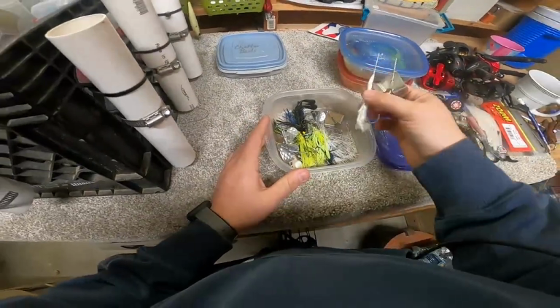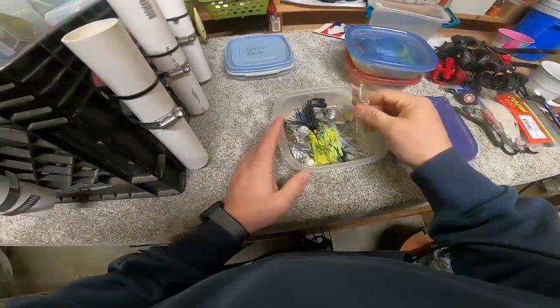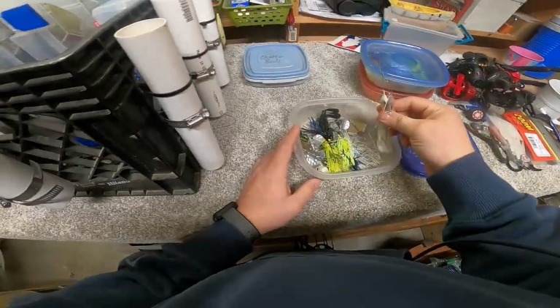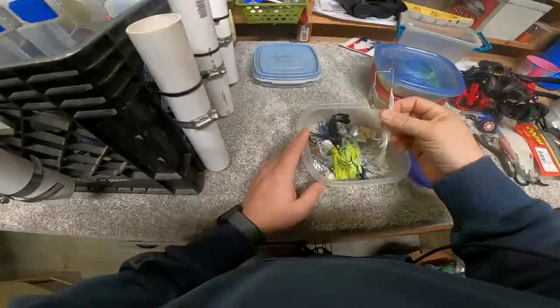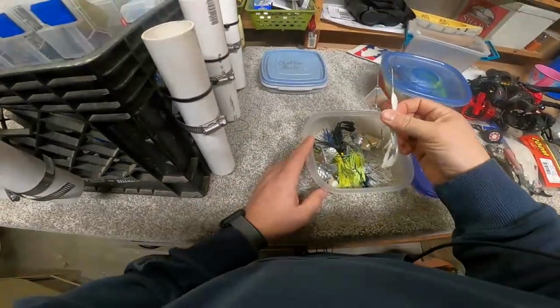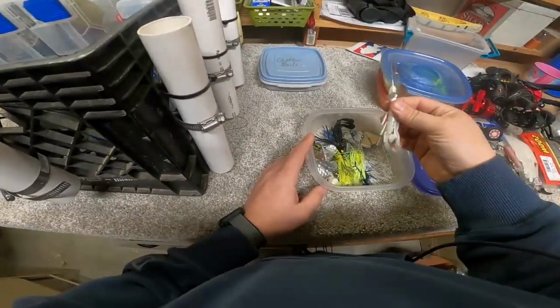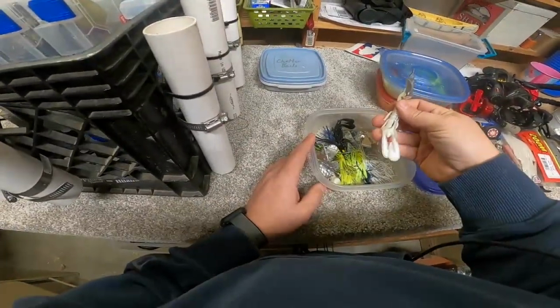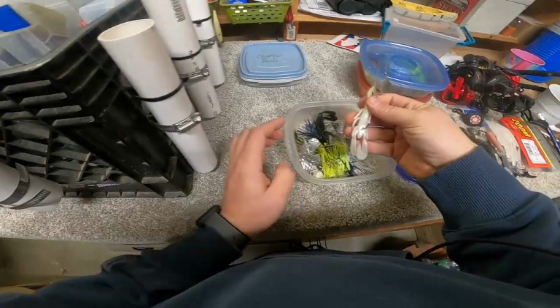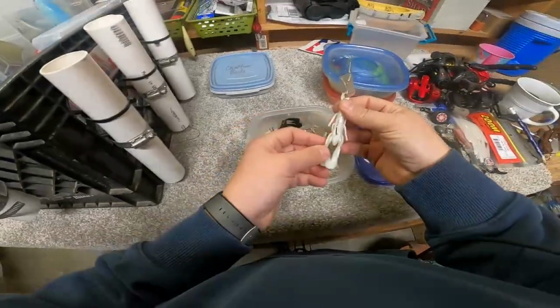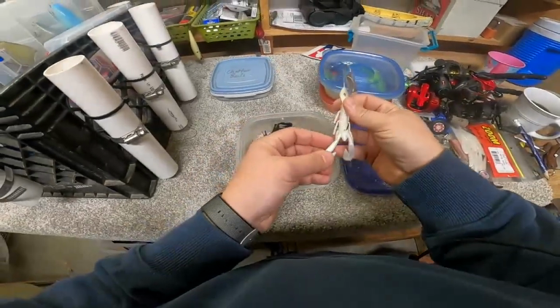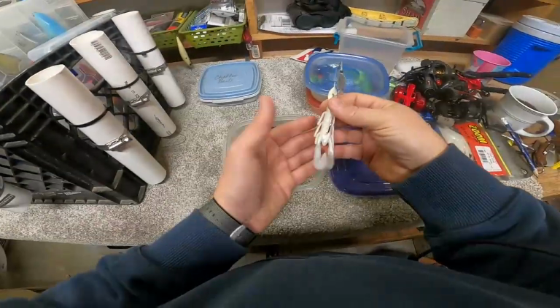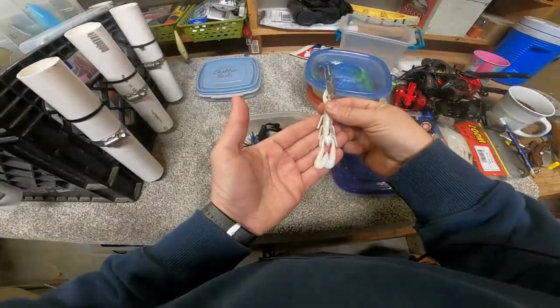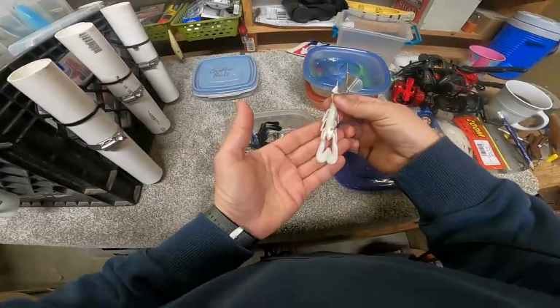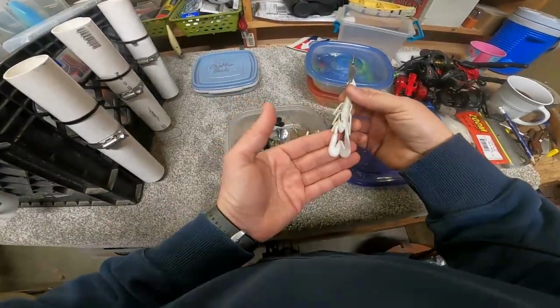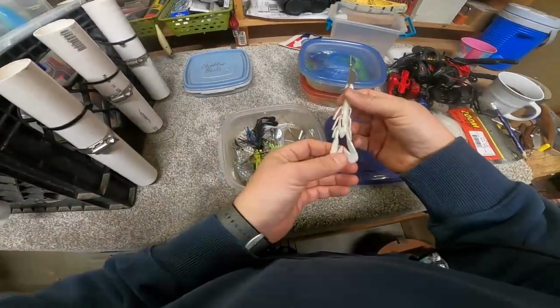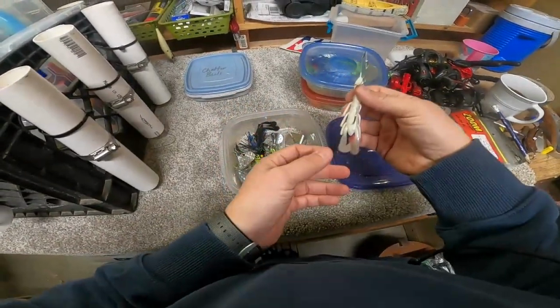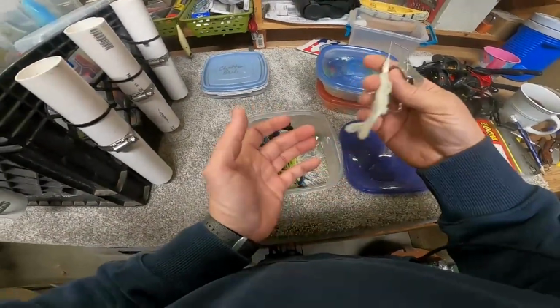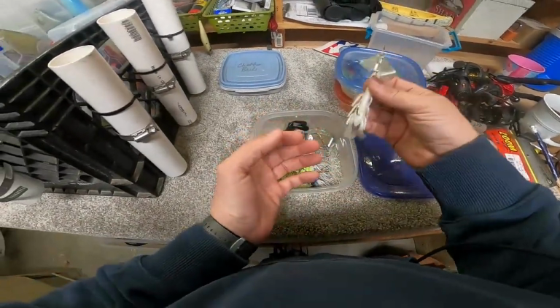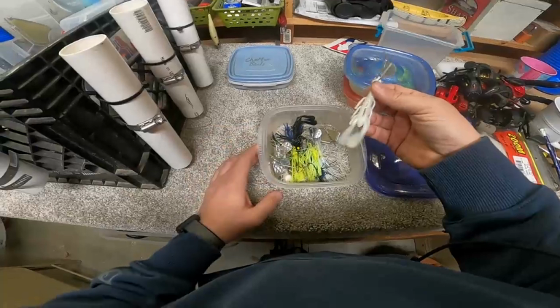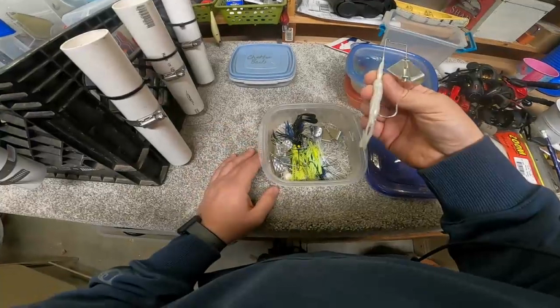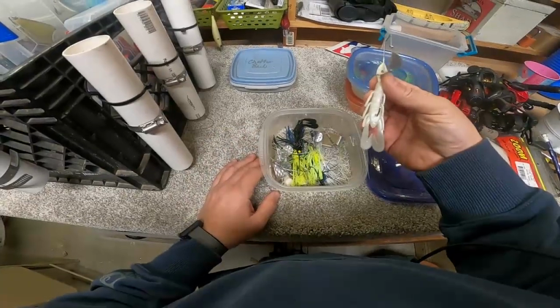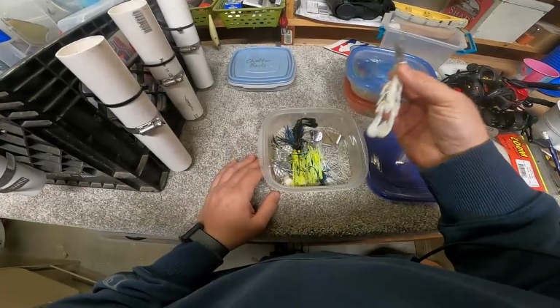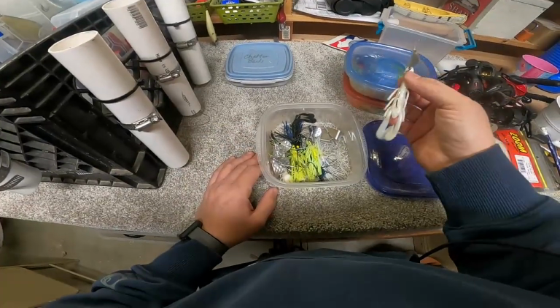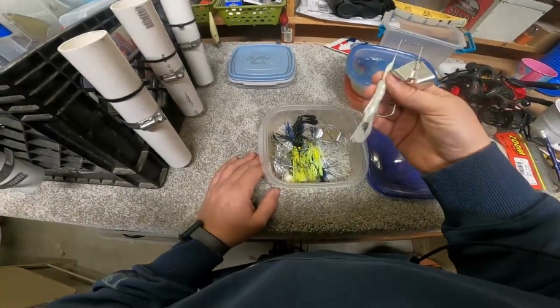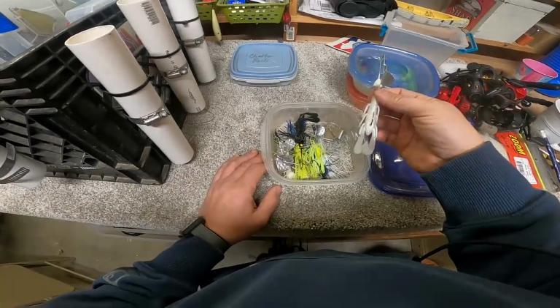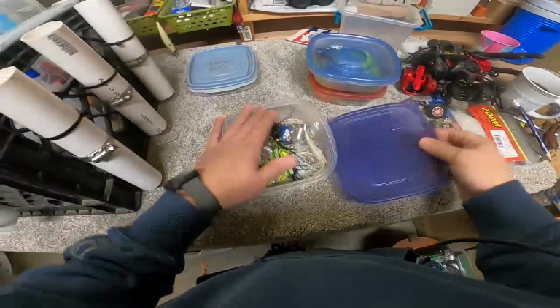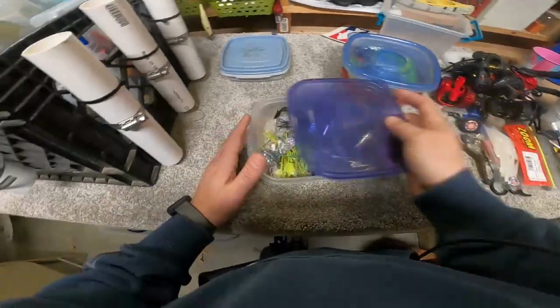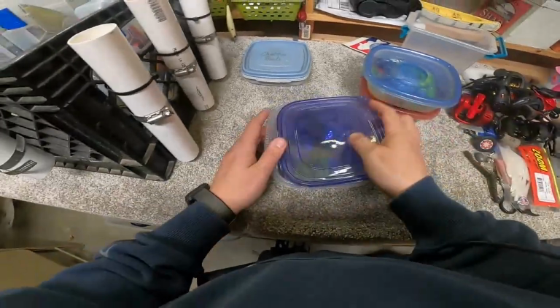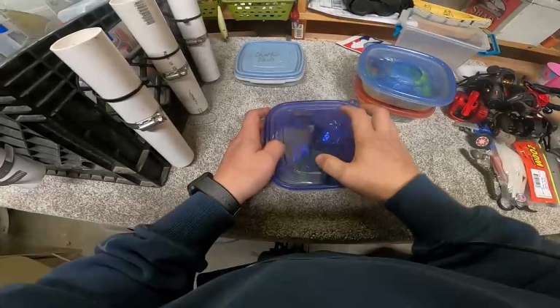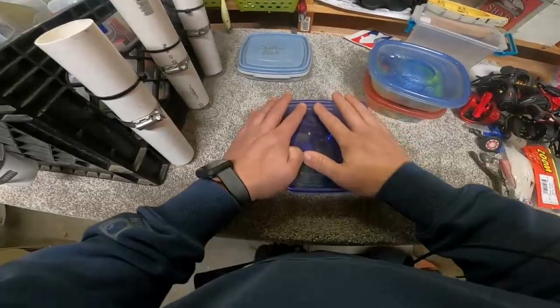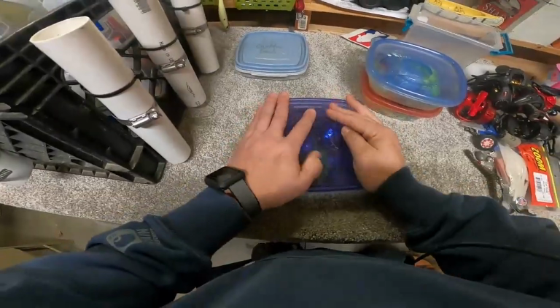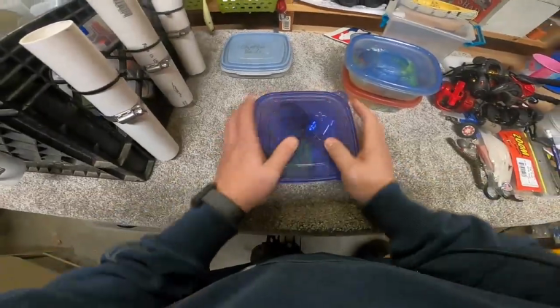I do love a buzzbait. These are quarter-ounce buzzbaits. I use a Zoom Ultra Vibe Speed Crawl as a little trailer on there with the skirt taken off. These are the jam — I do love throwing those.